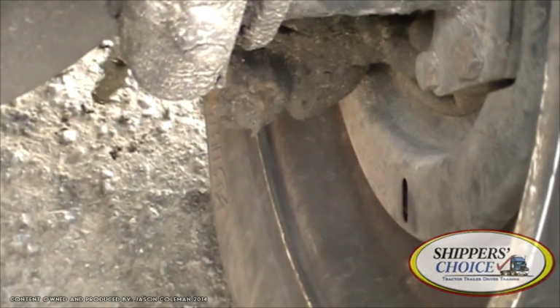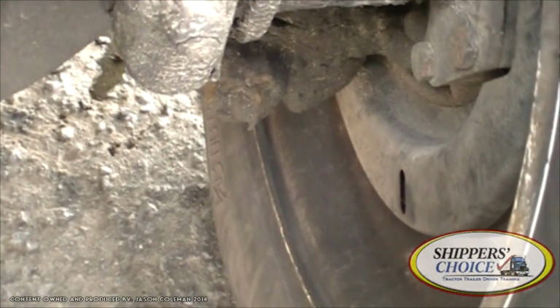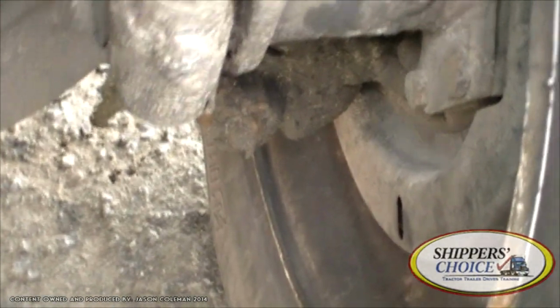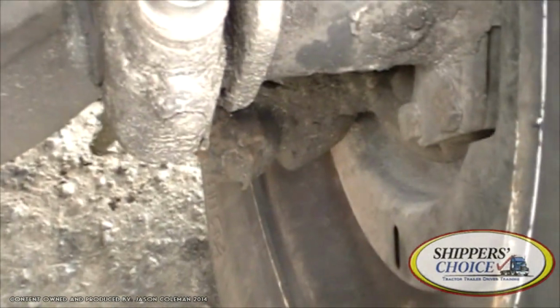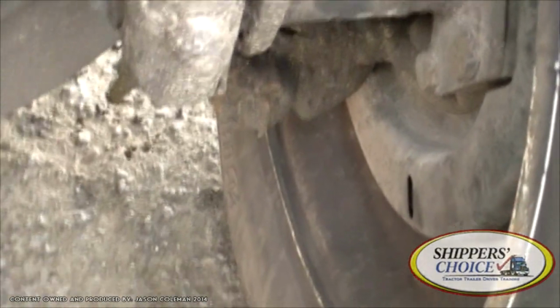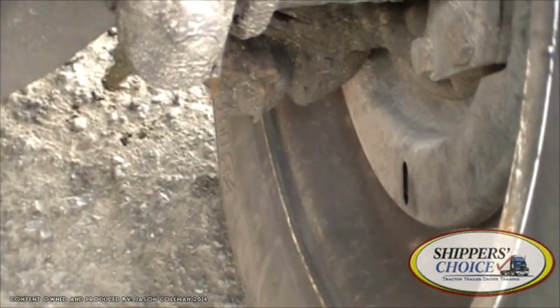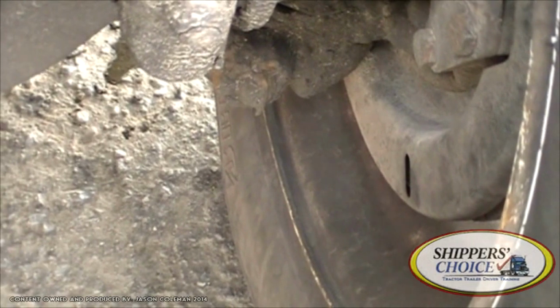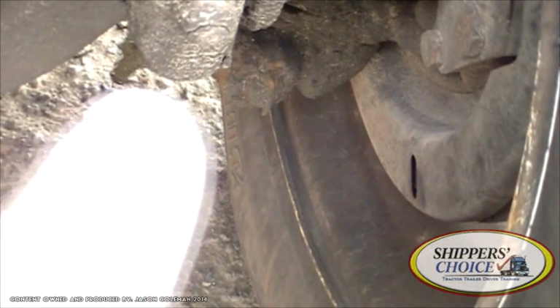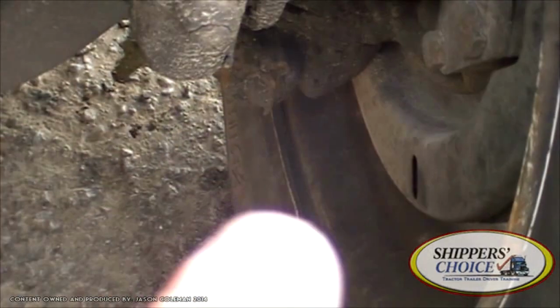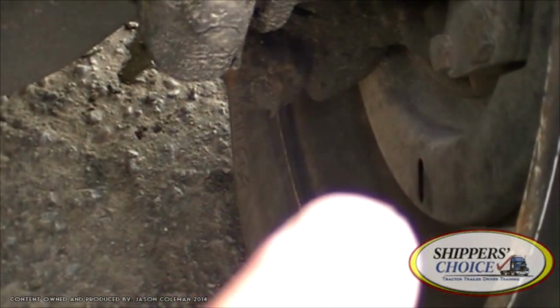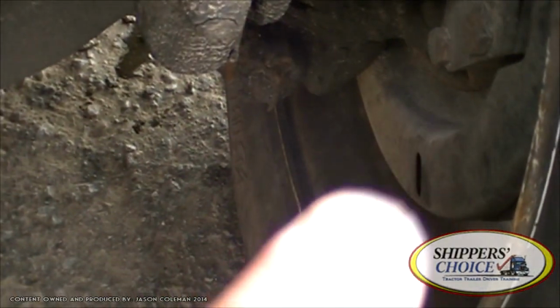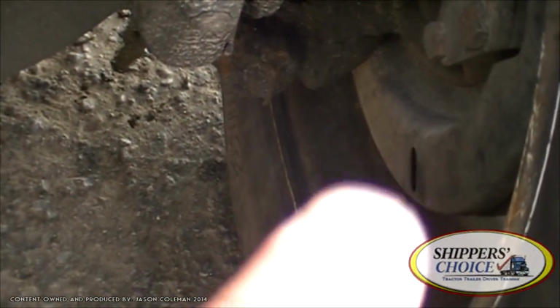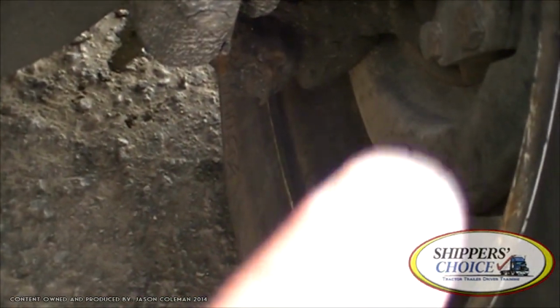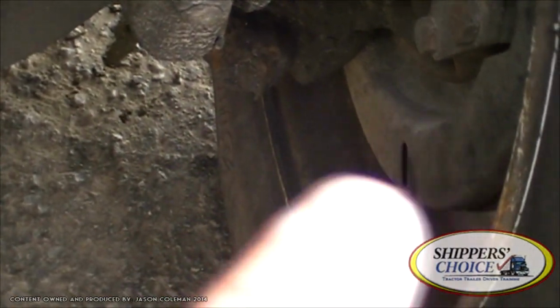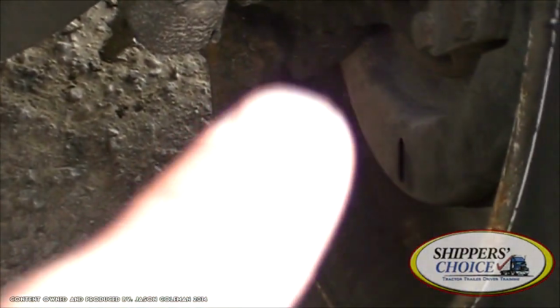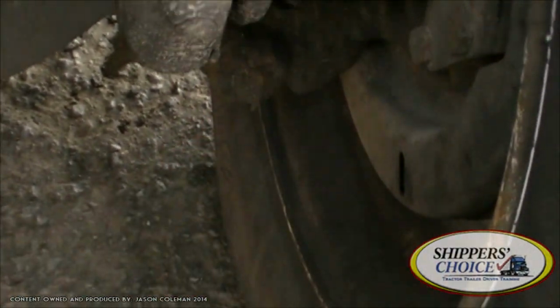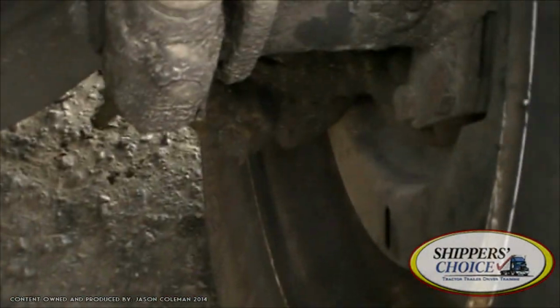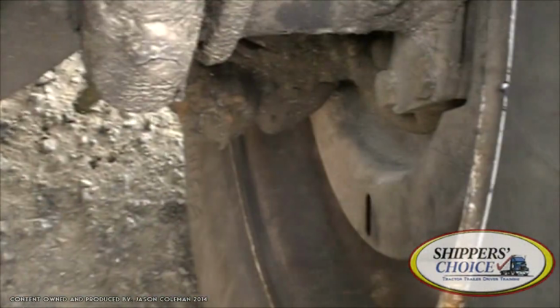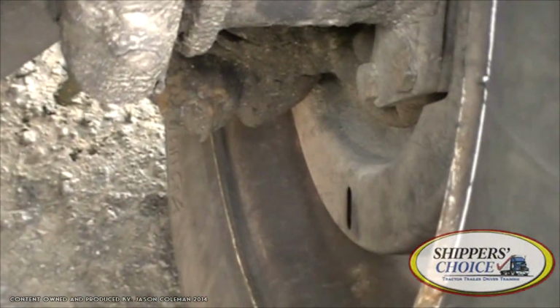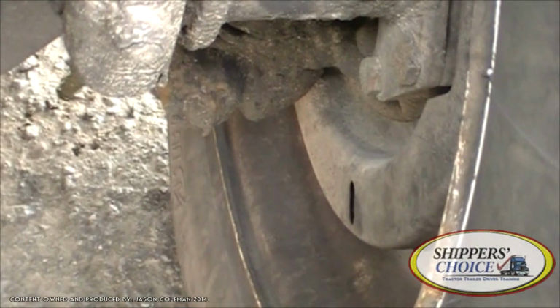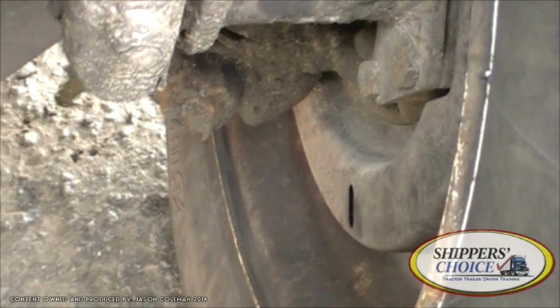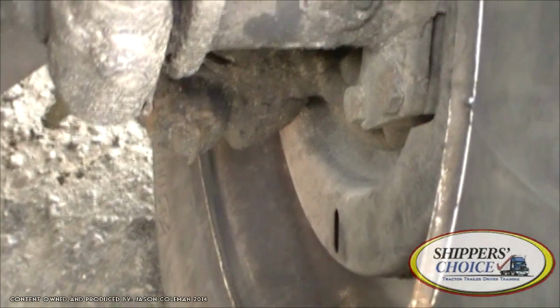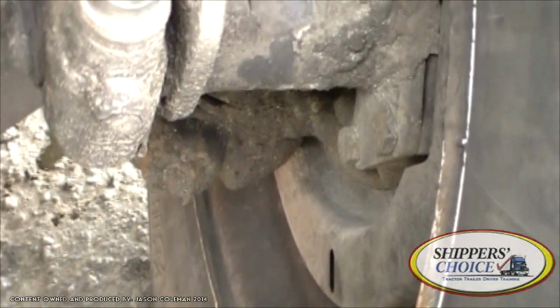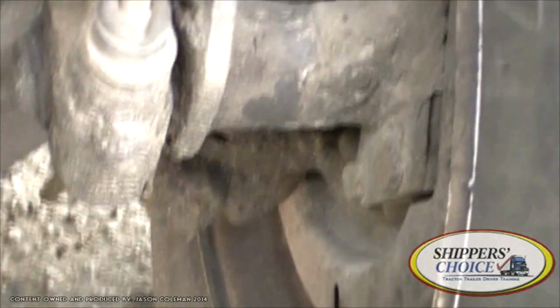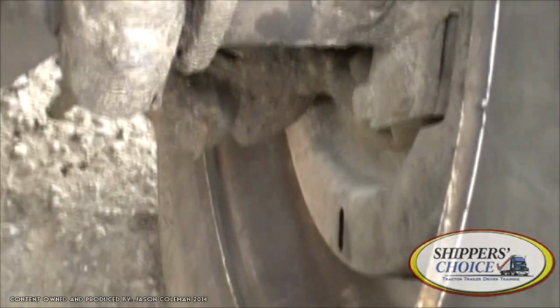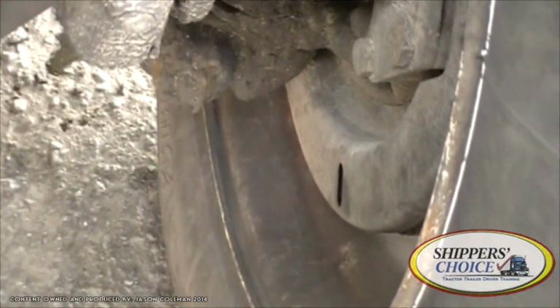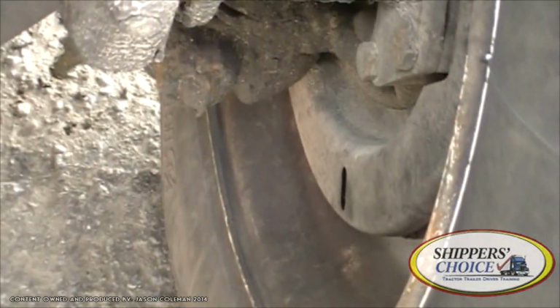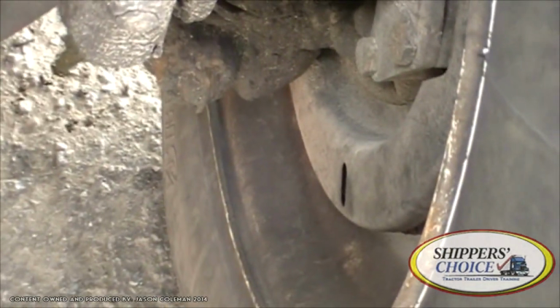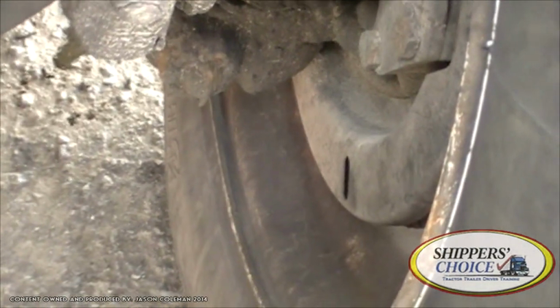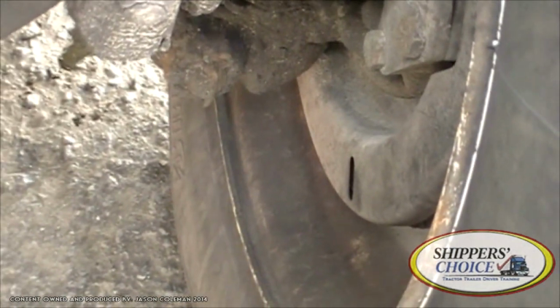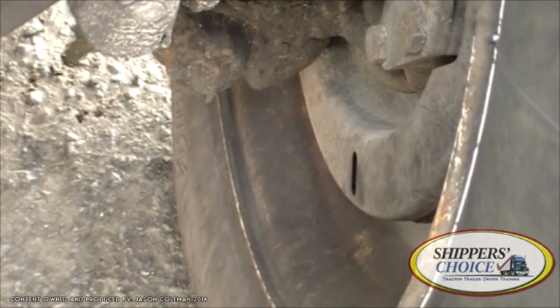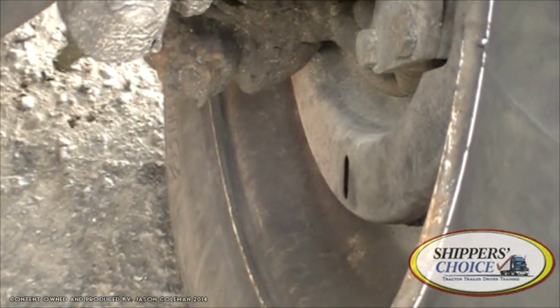If you notice that little hole in this piece of metal — that's your brake shield. If that brake shield wasn't there, we would see our brake shoes and lining.